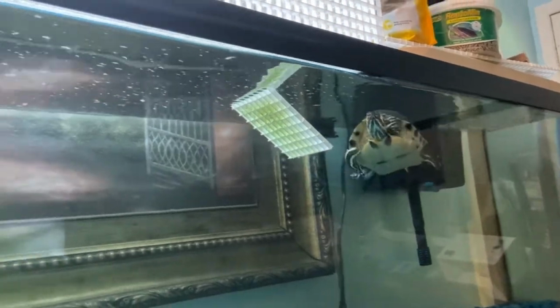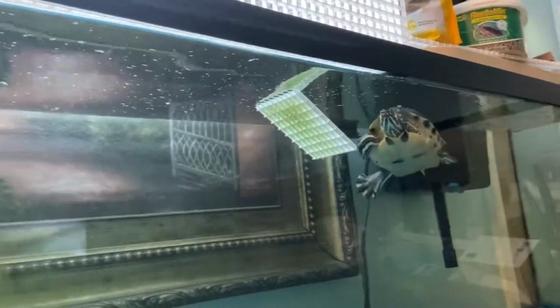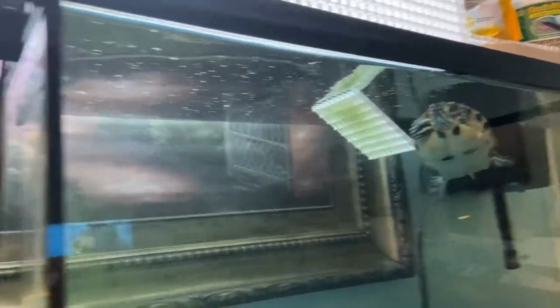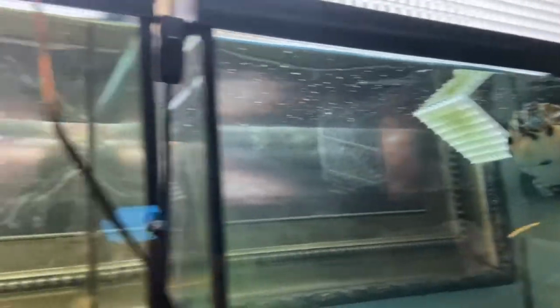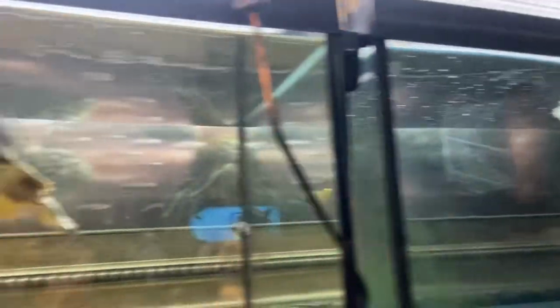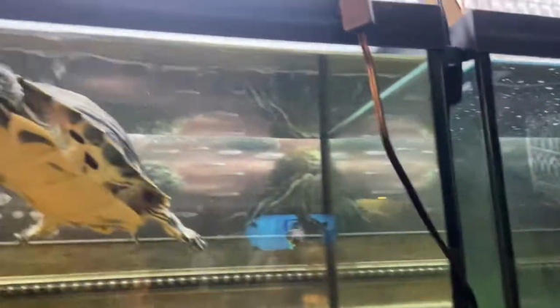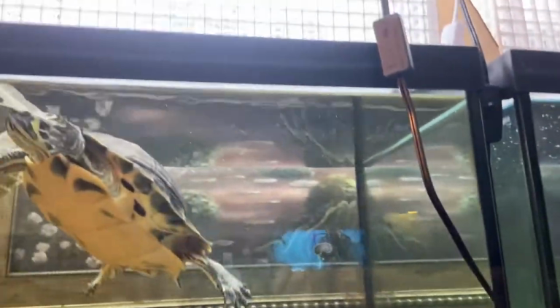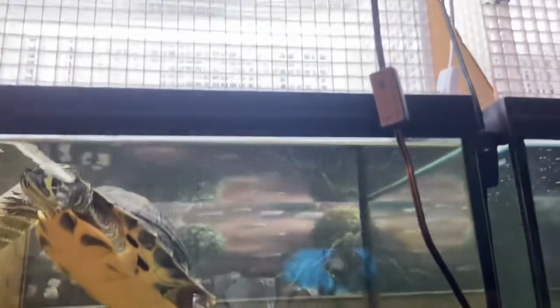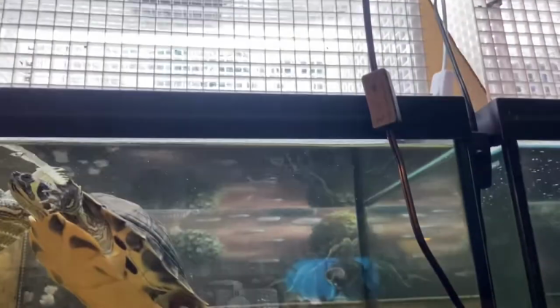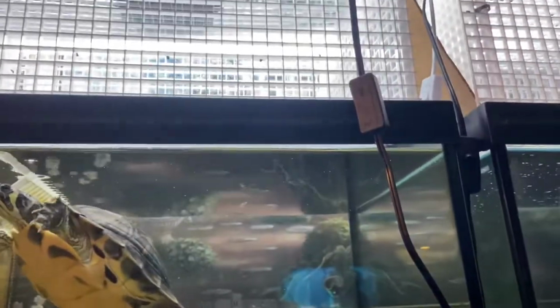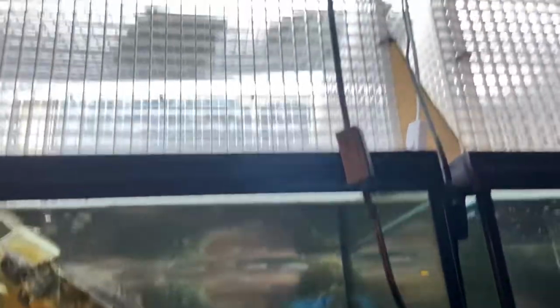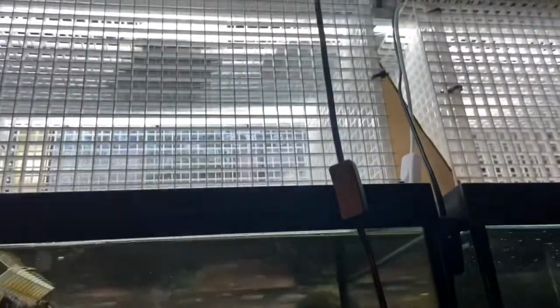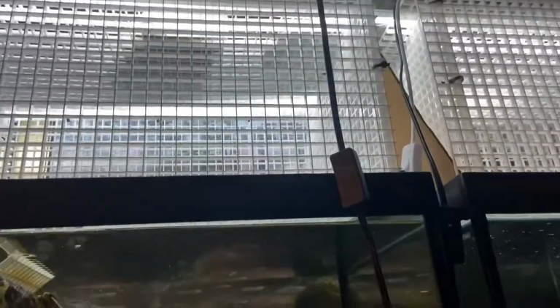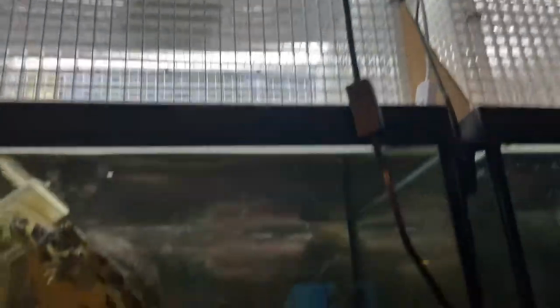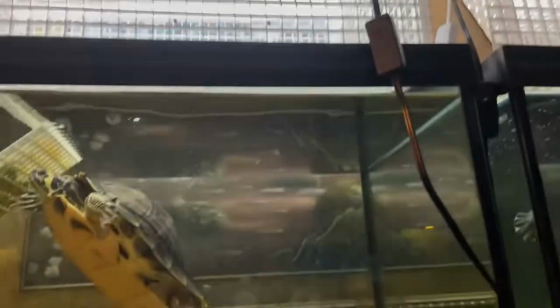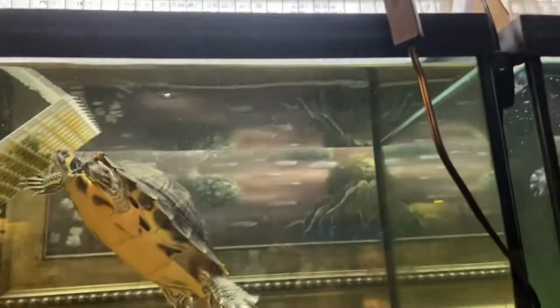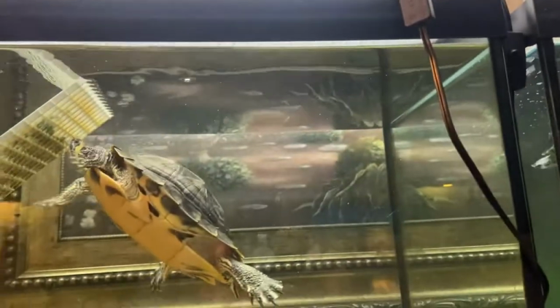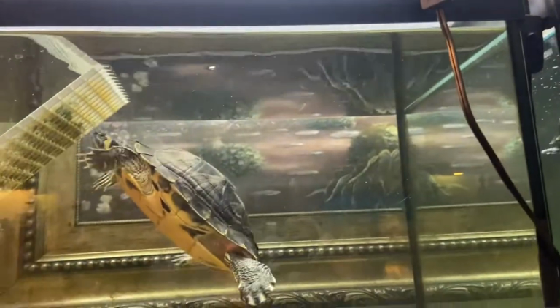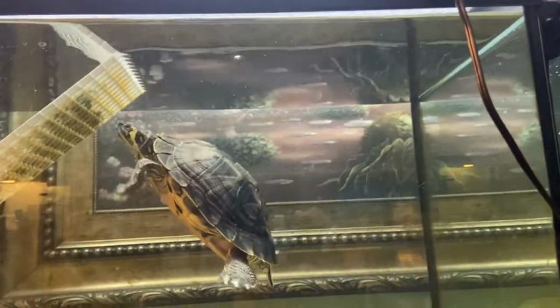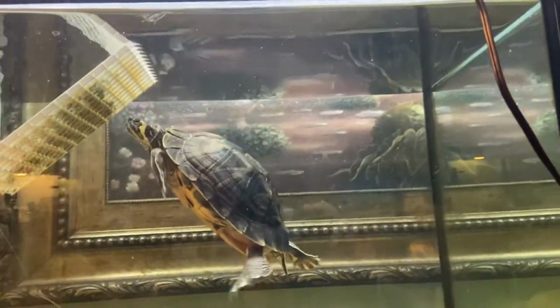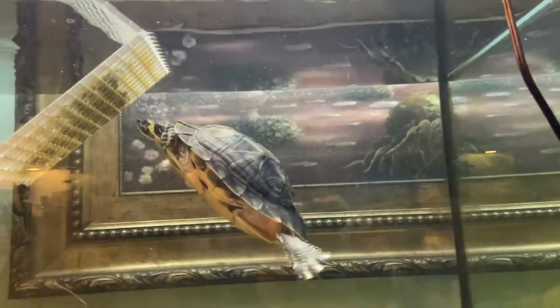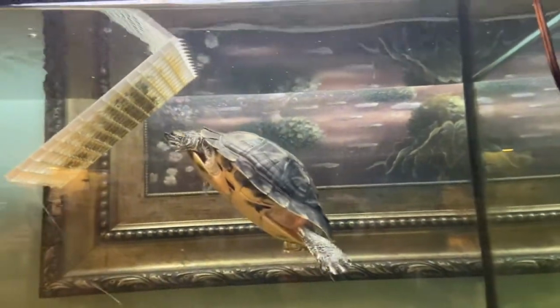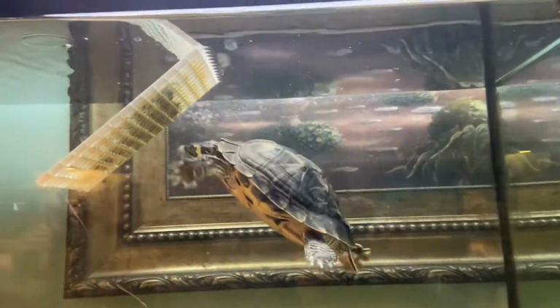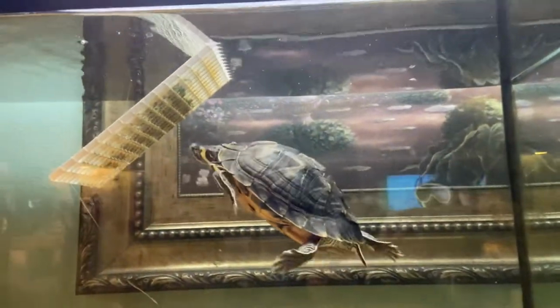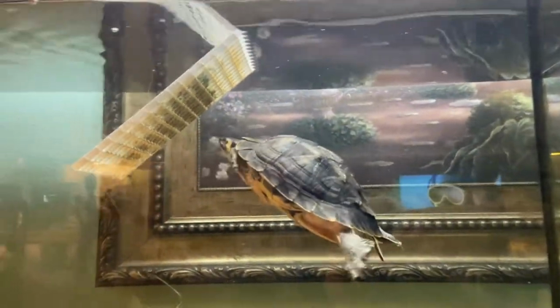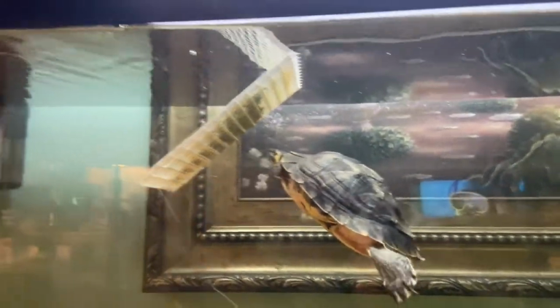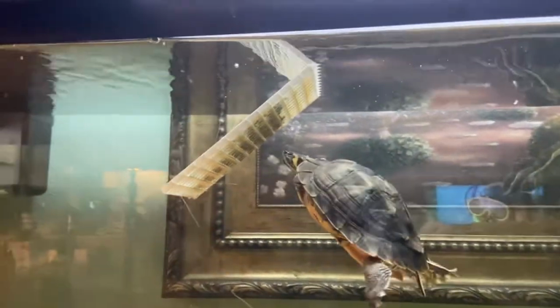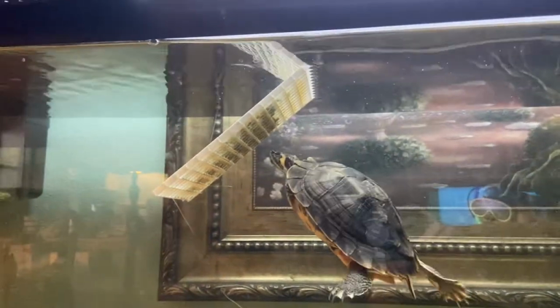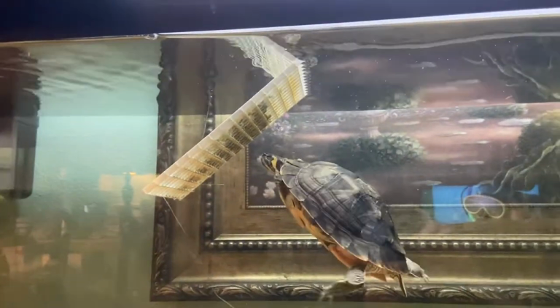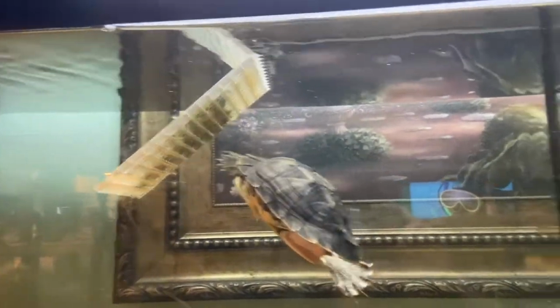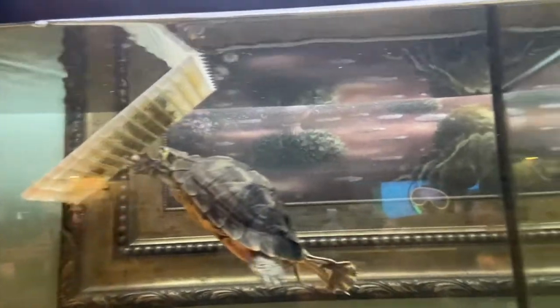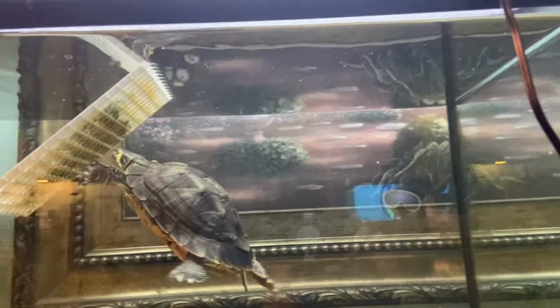They do really well, and you have to have some kind of lighting set up so they can get dried off and clean. That's the ramp they use to get up onto their dry land.